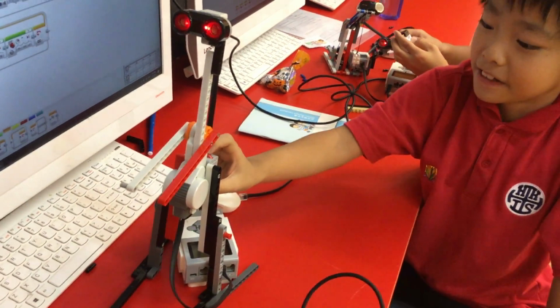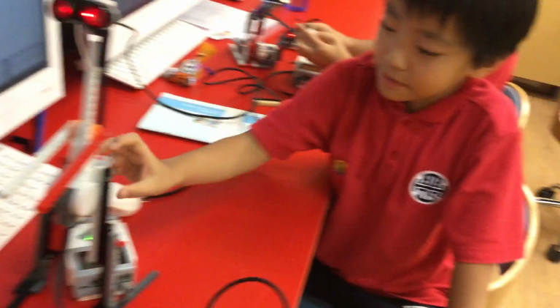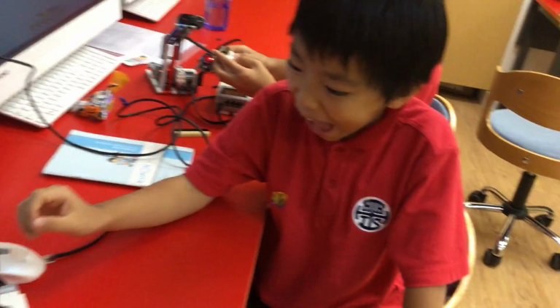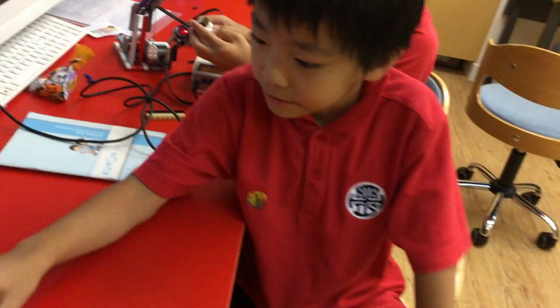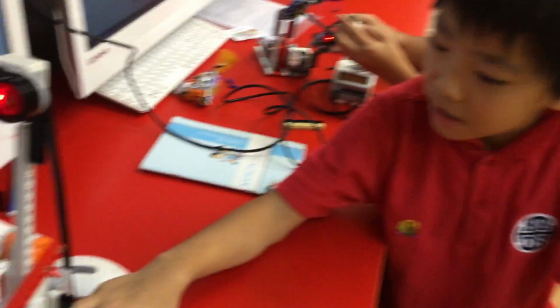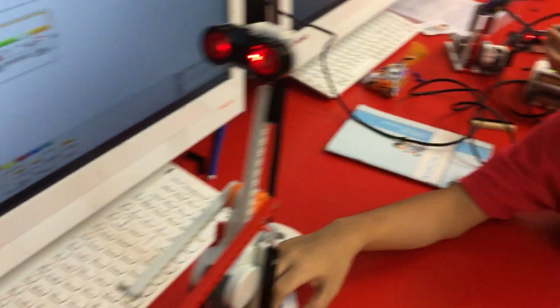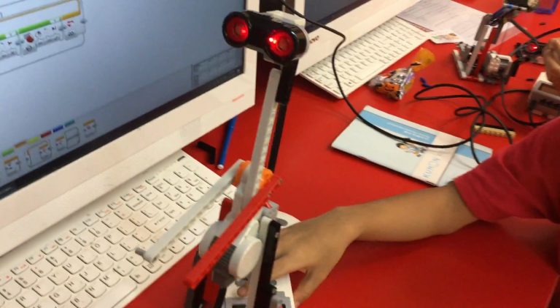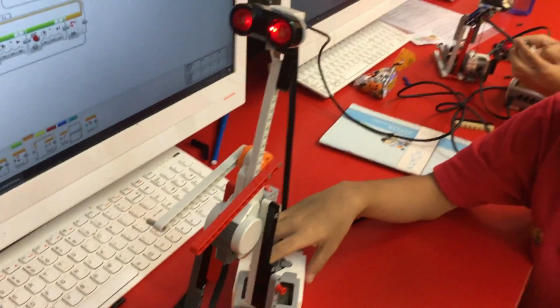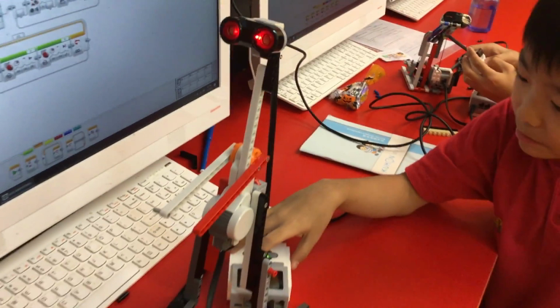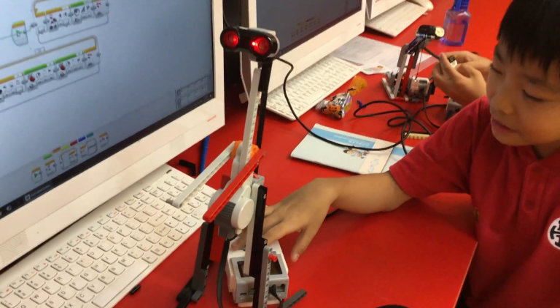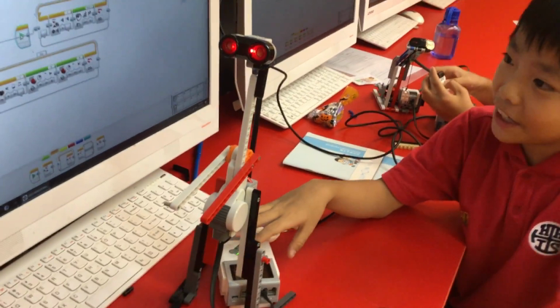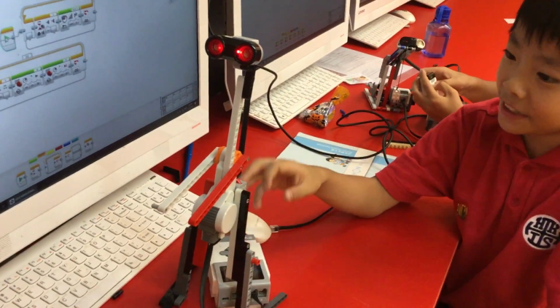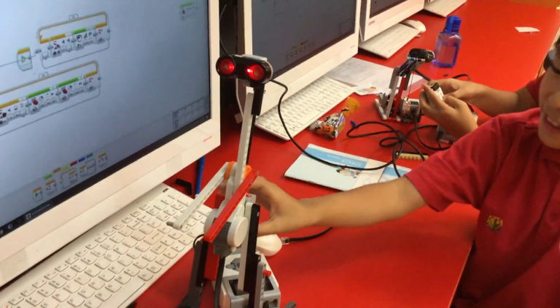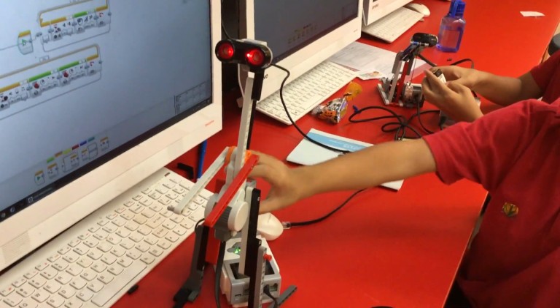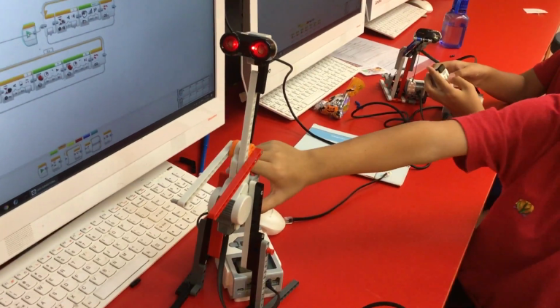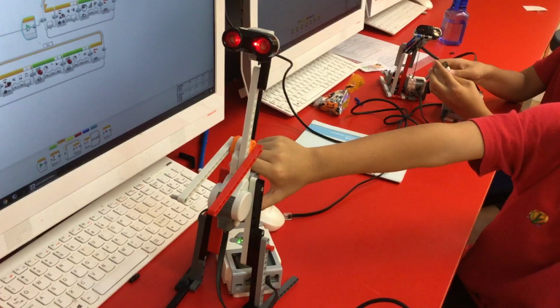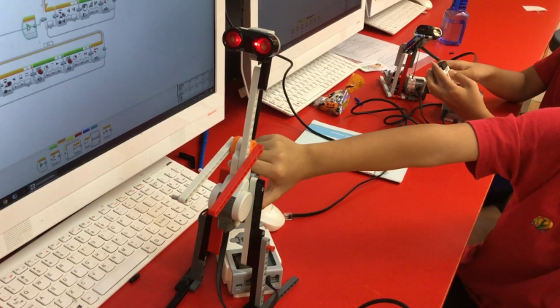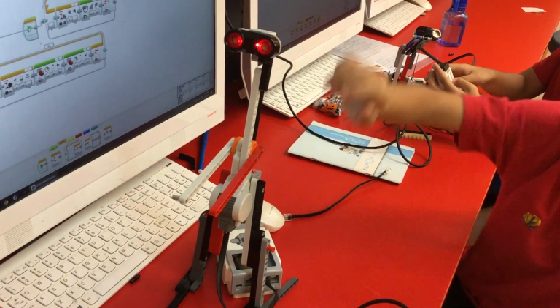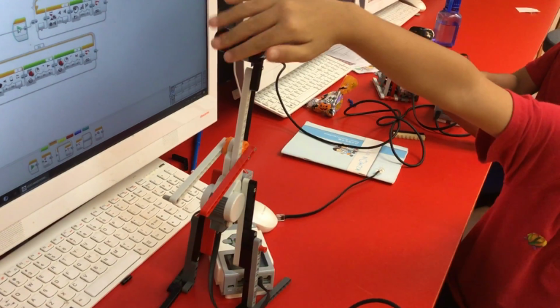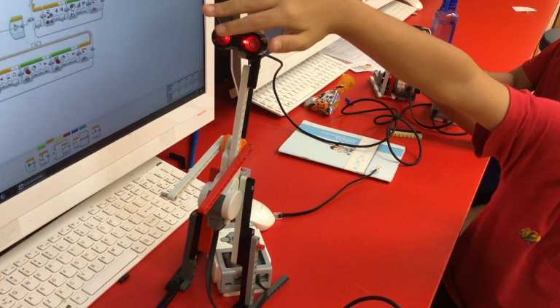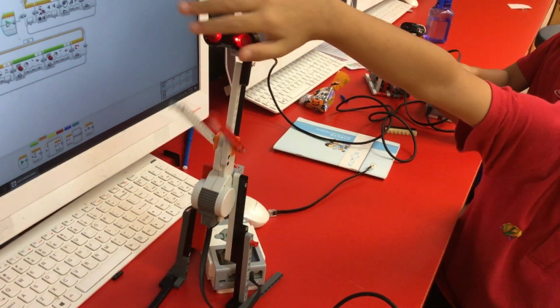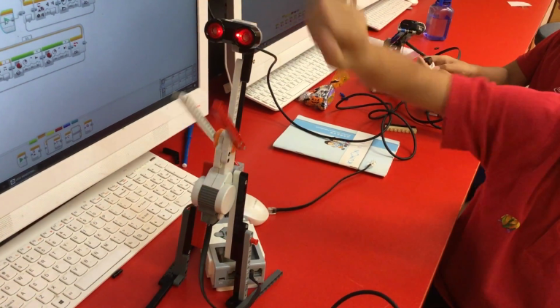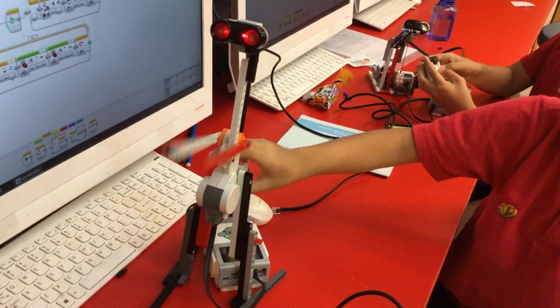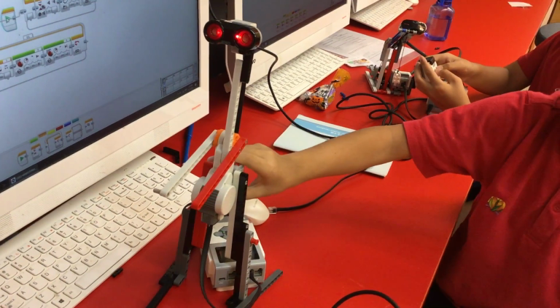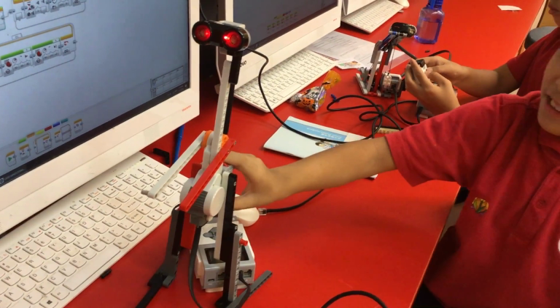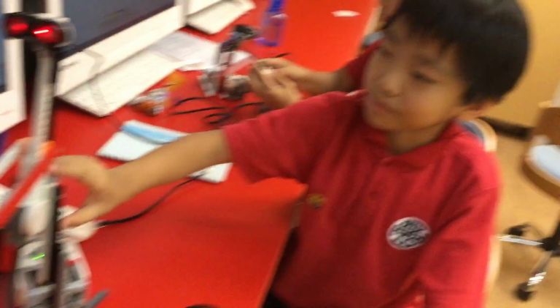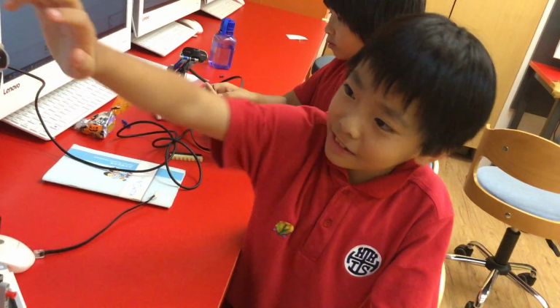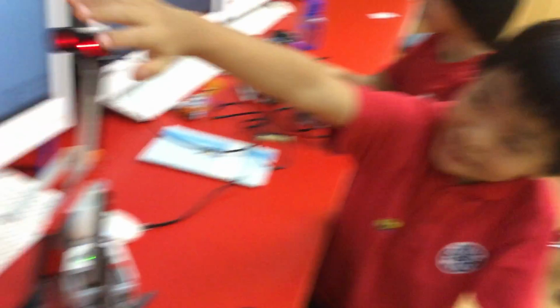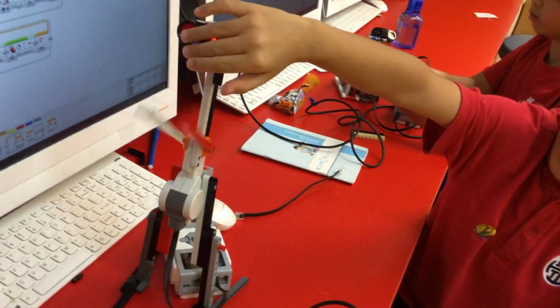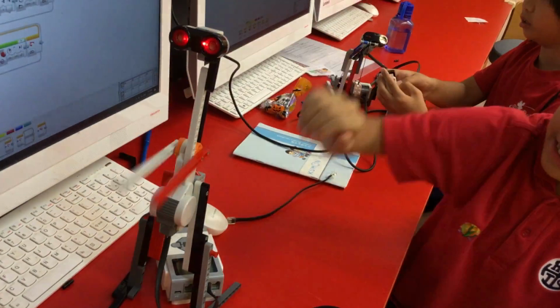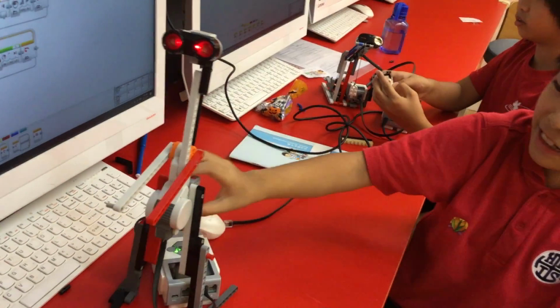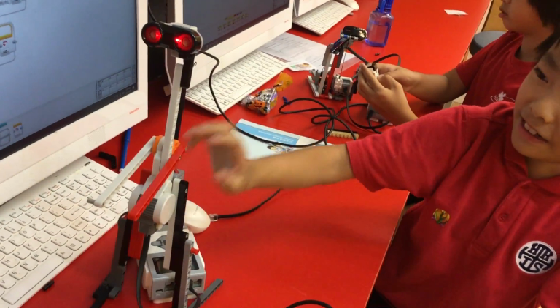If someone comes with you, you can do it like this — put it on here — and then they're like shaking hands.